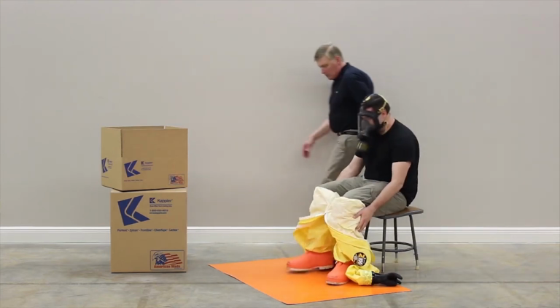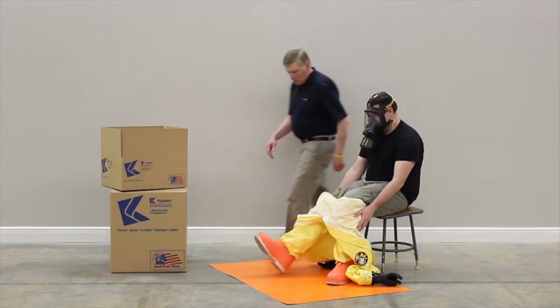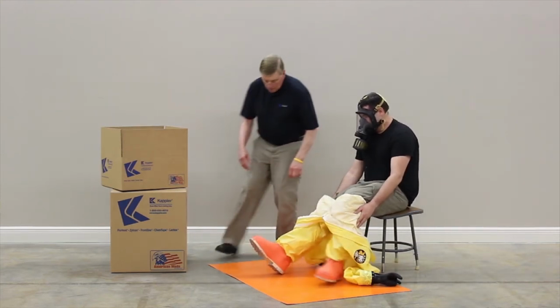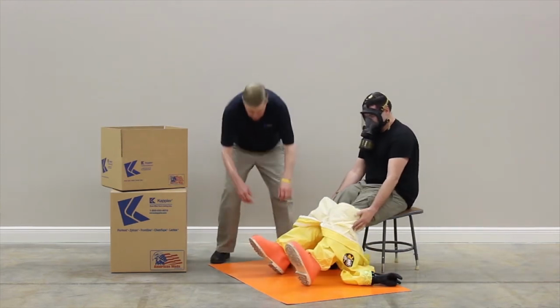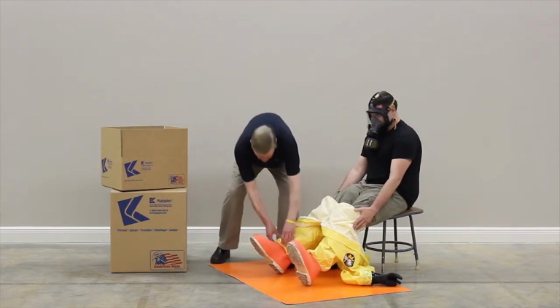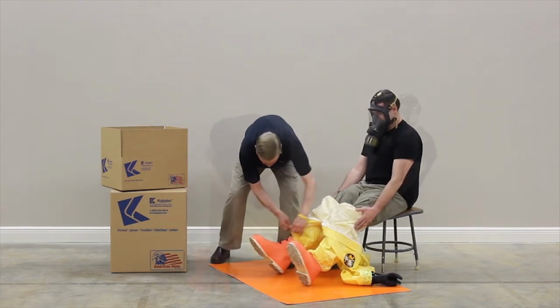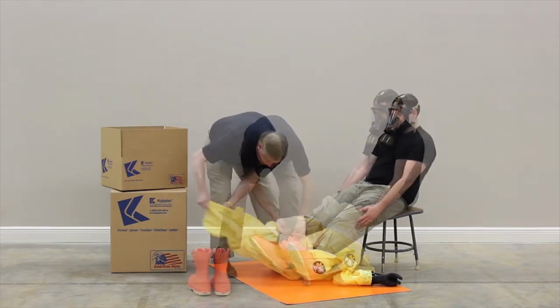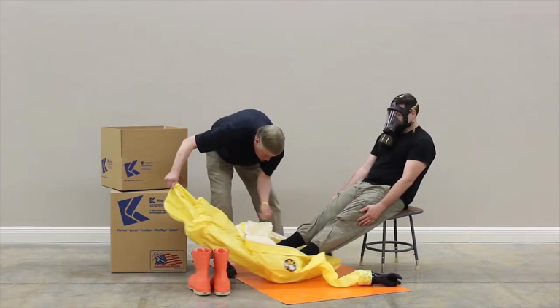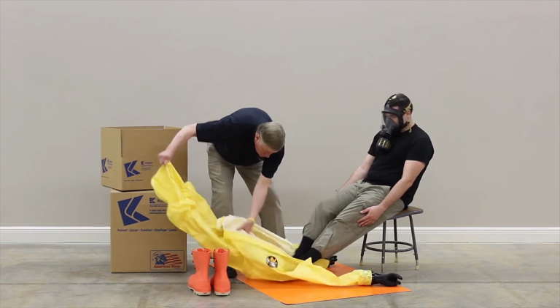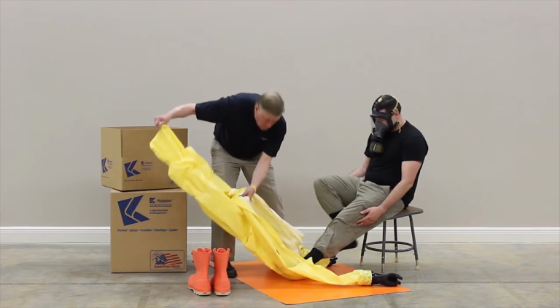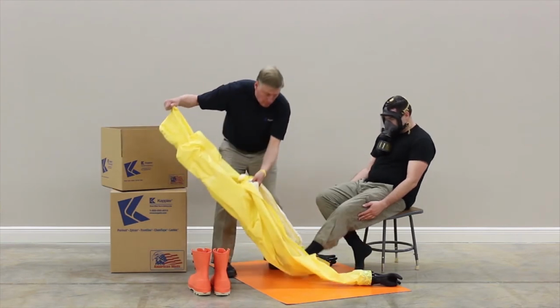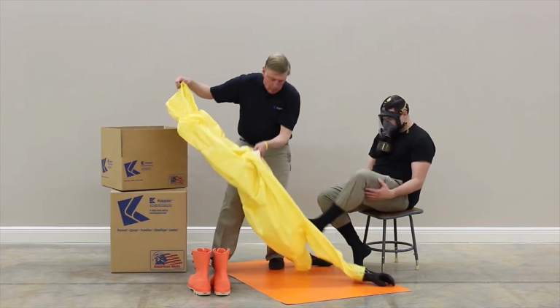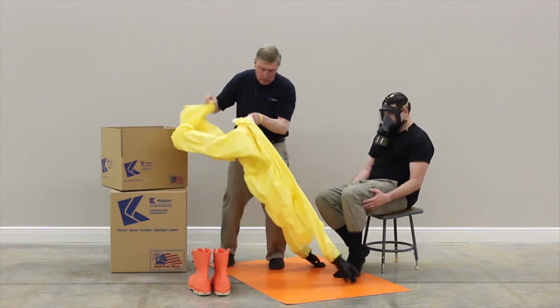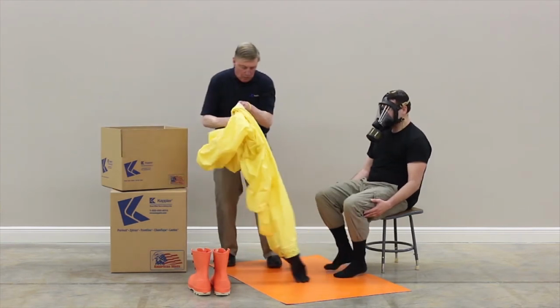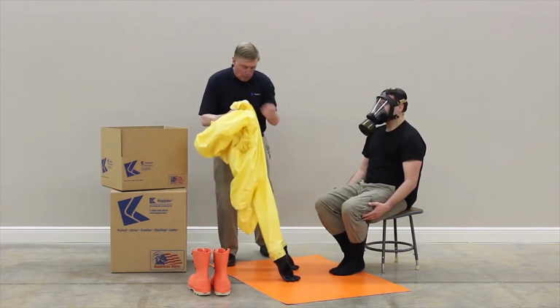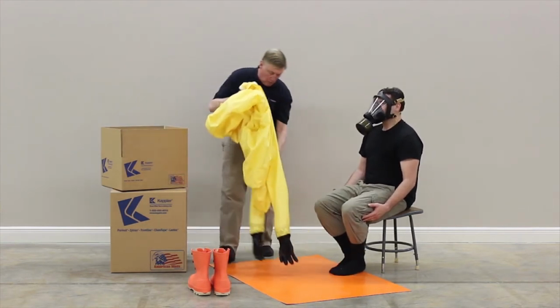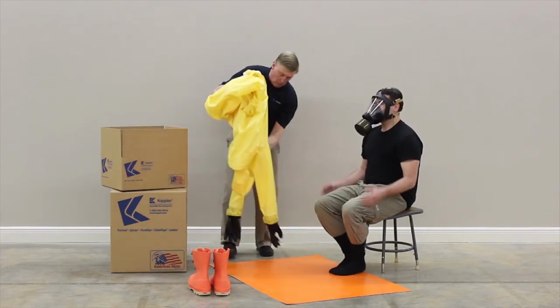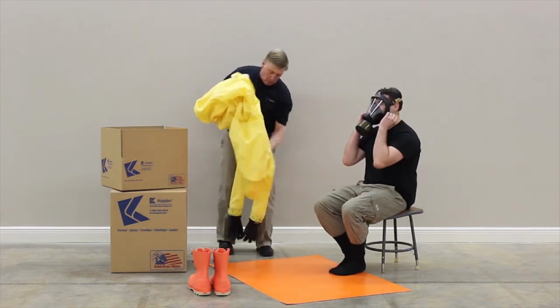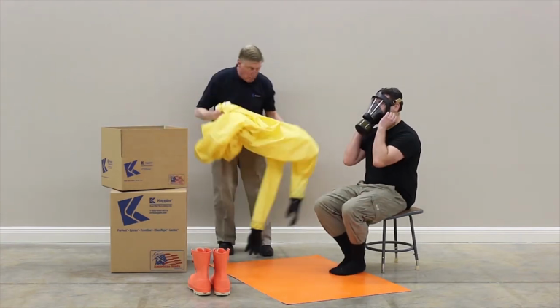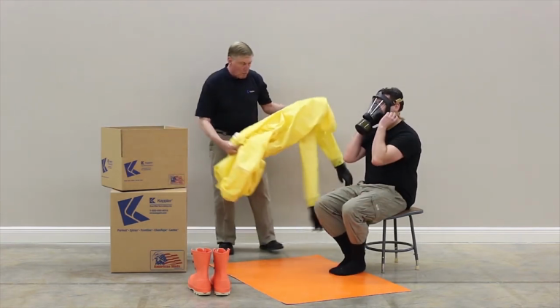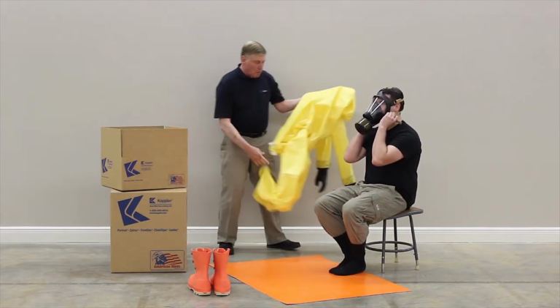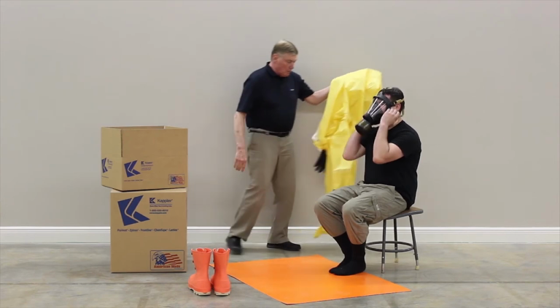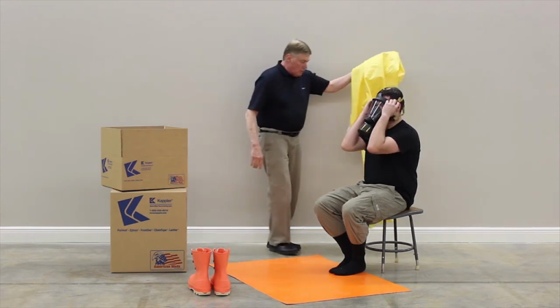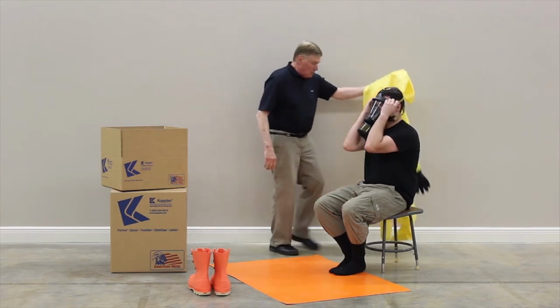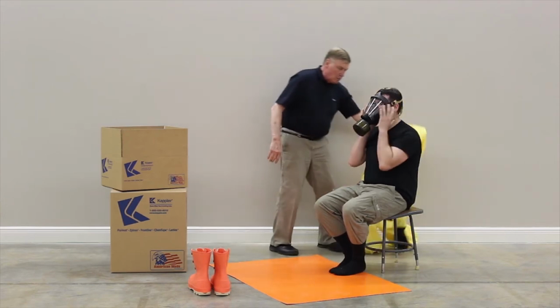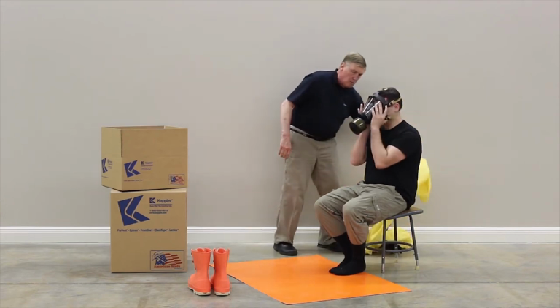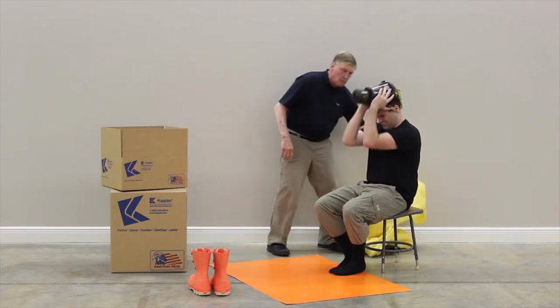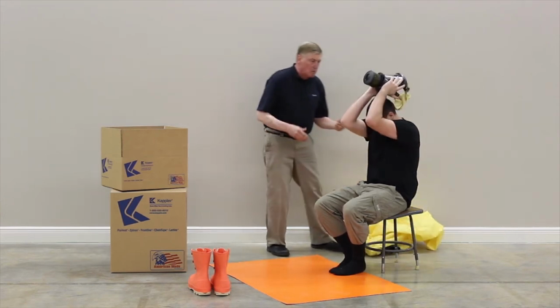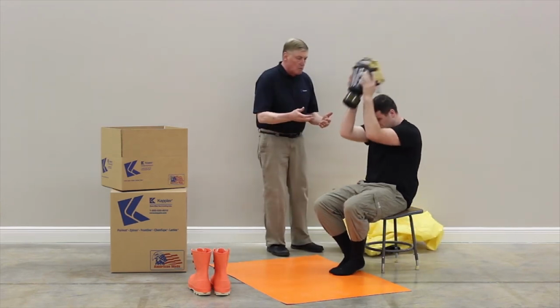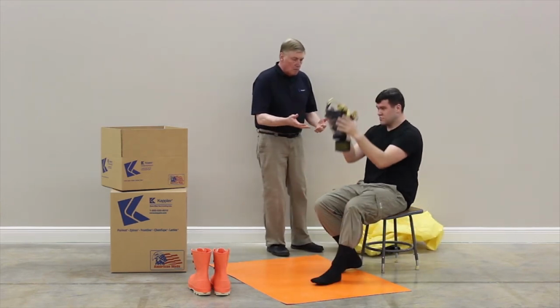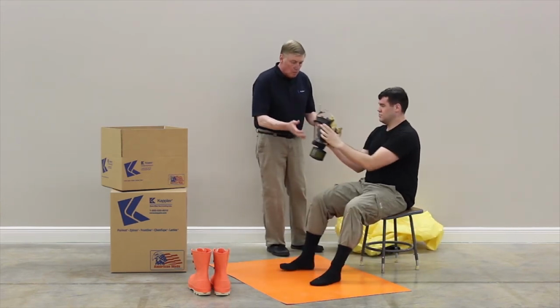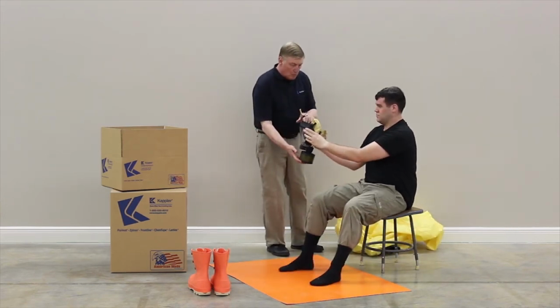Remove each outer boot. Once the garment has been completely removed, the wearer can safely doff the respirator face piece.